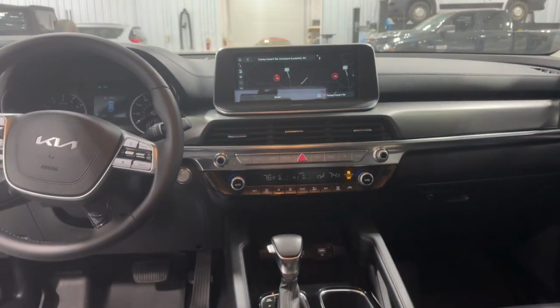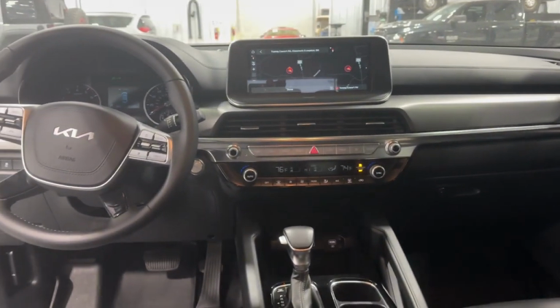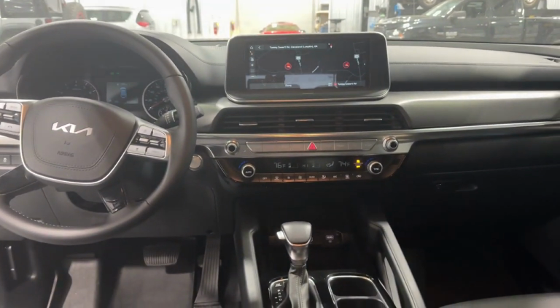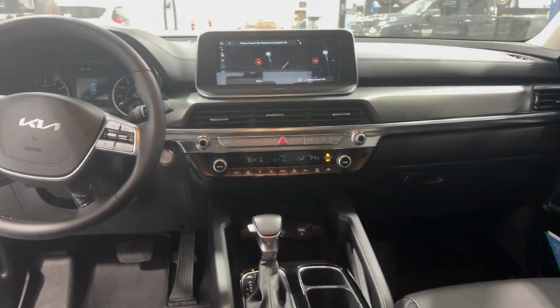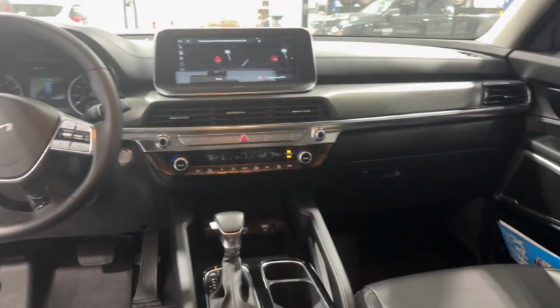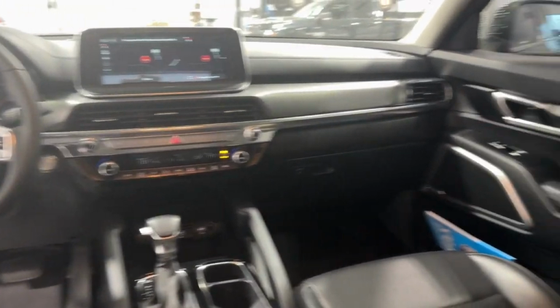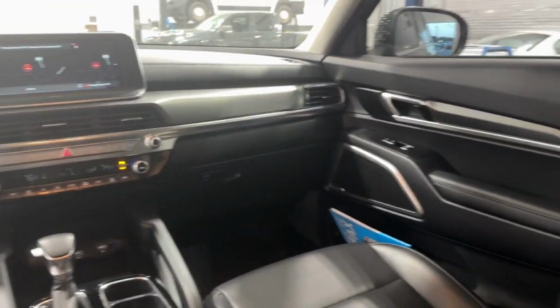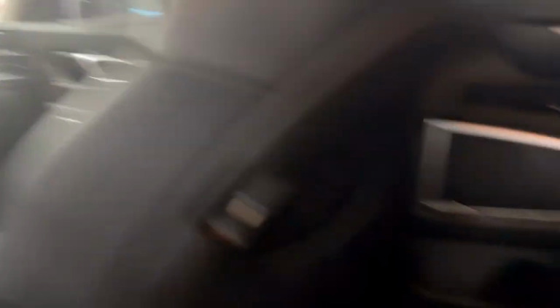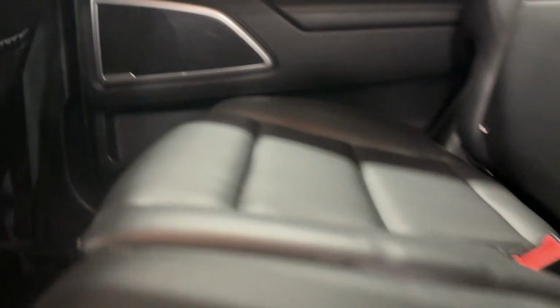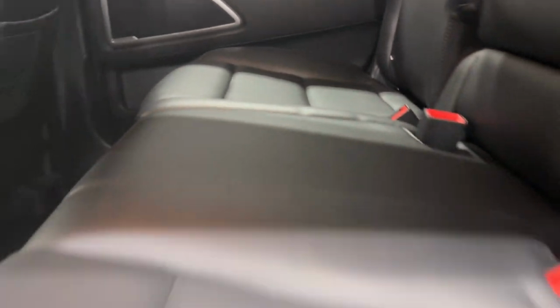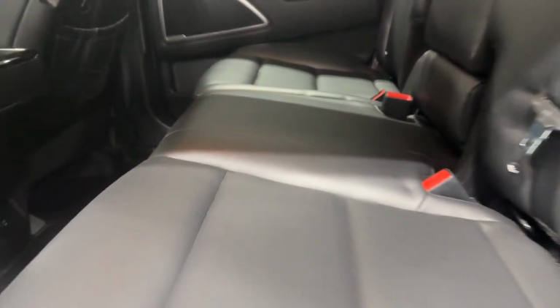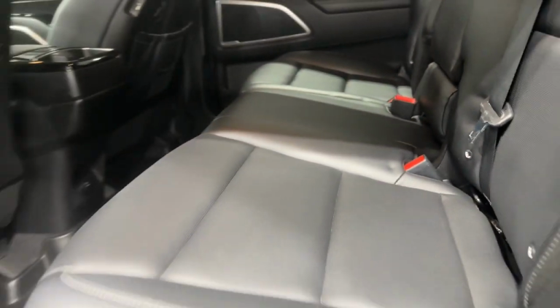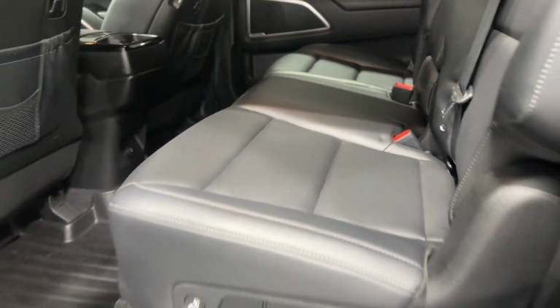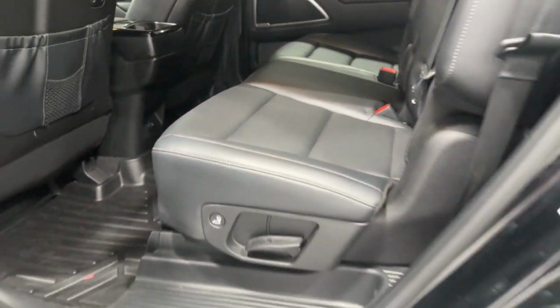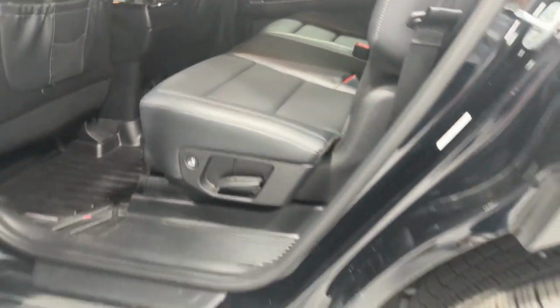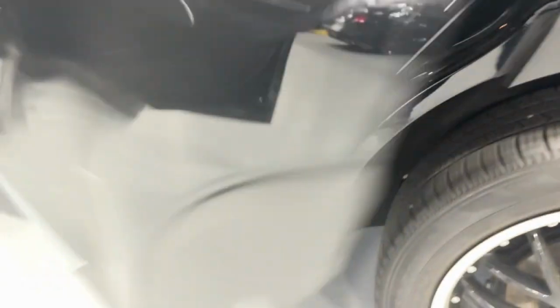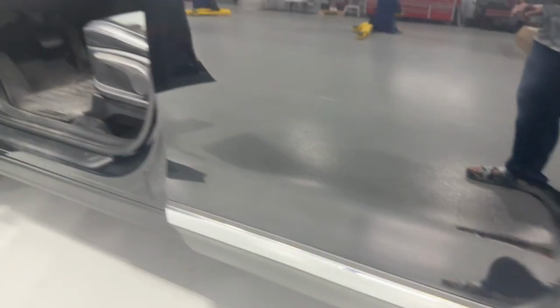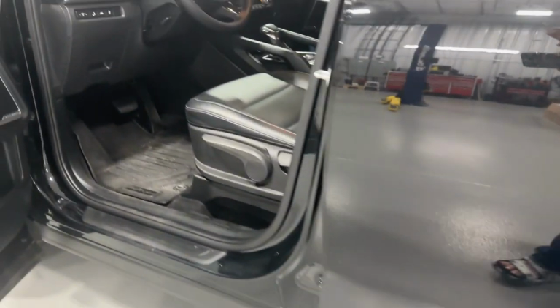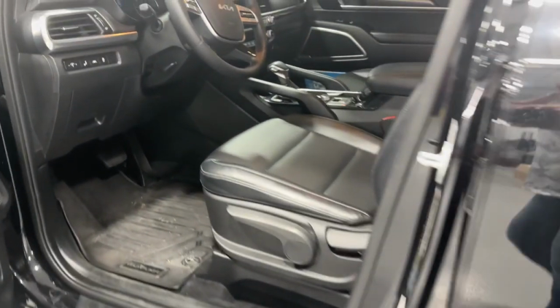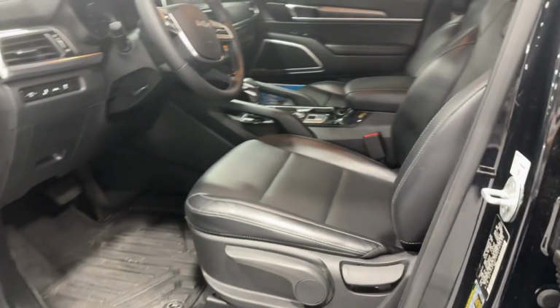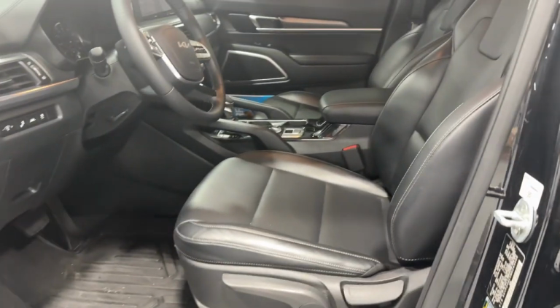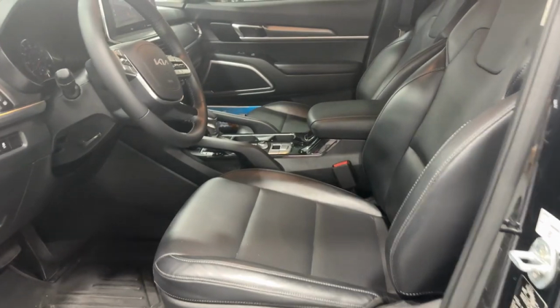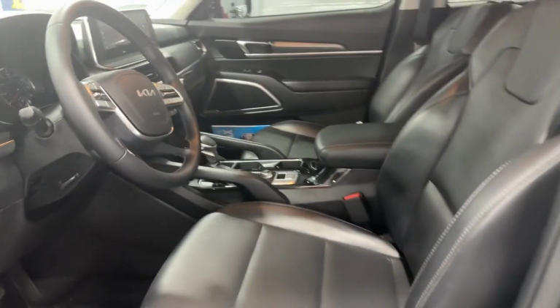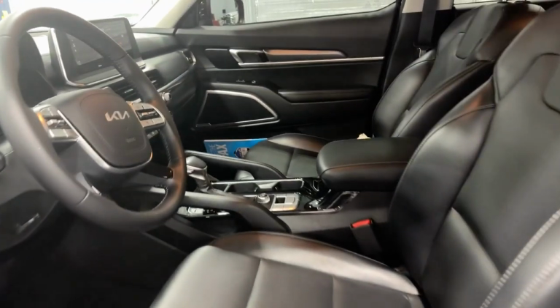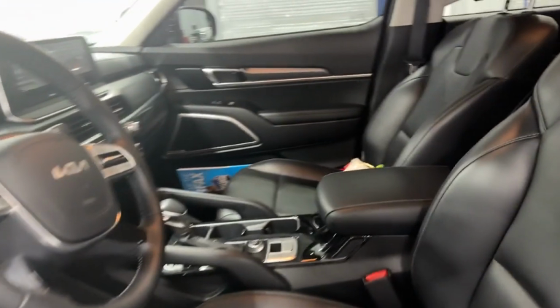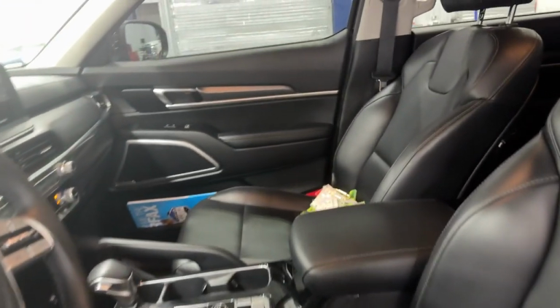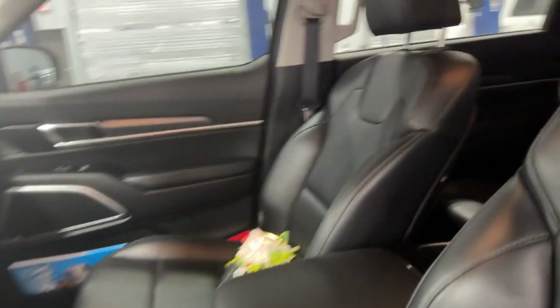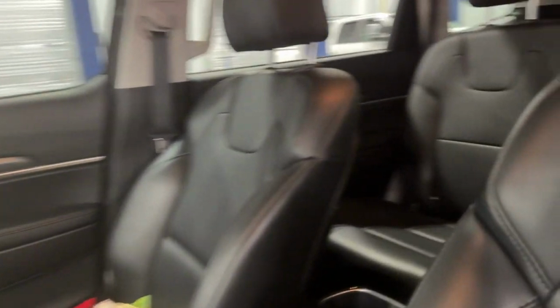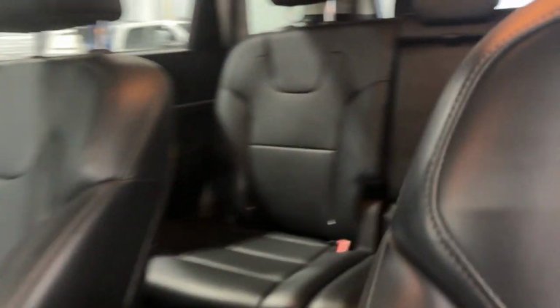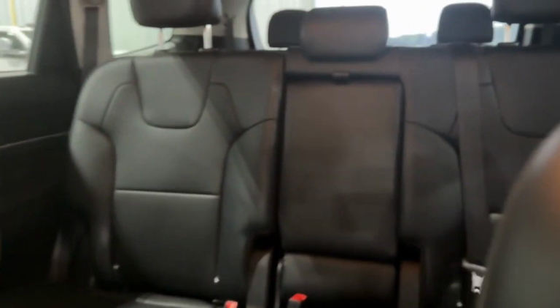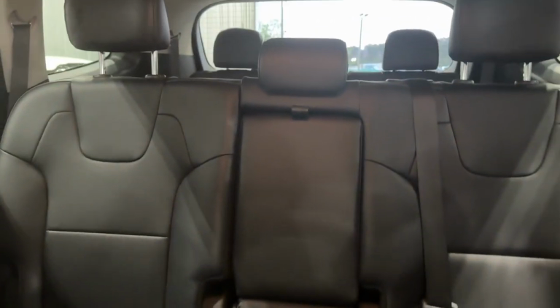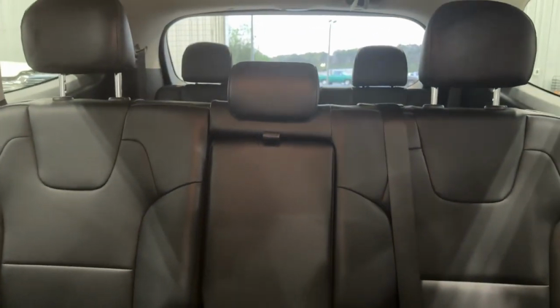Pre-collision system, lane departure warning, keyless entry, navigation system, backup camera, lane-keeping assist, satellite radio, keyless start, adaptive cruise control, heated mirrors.